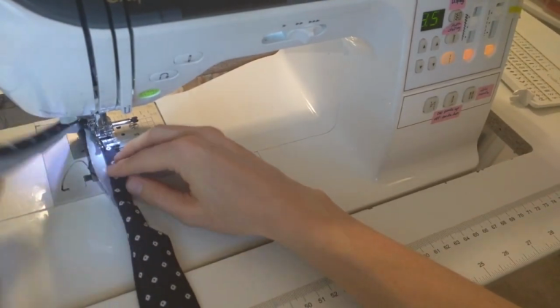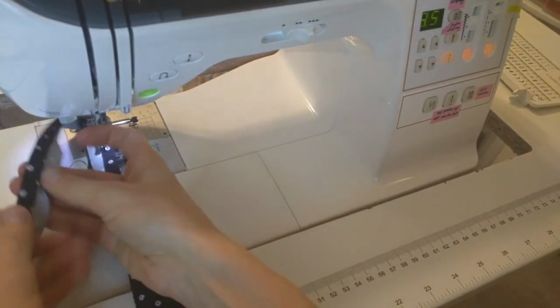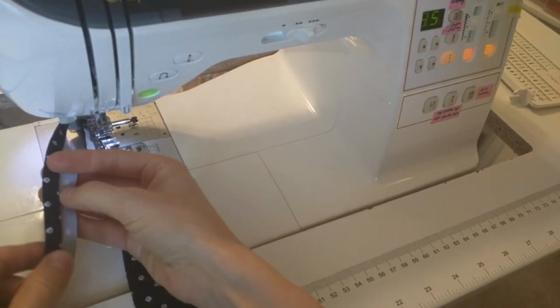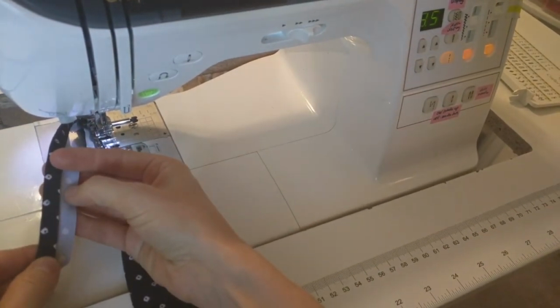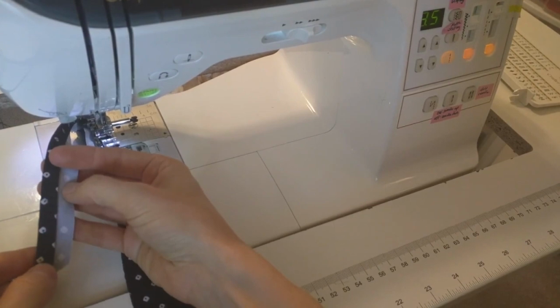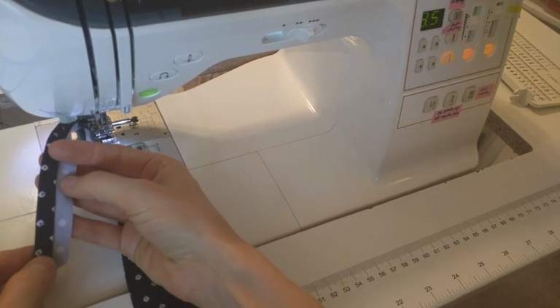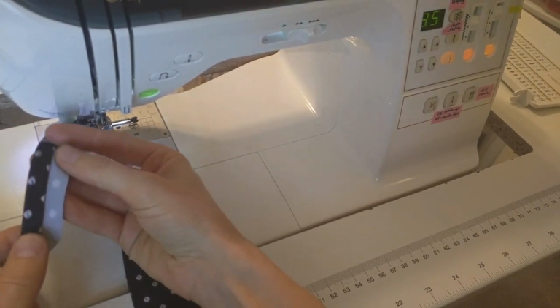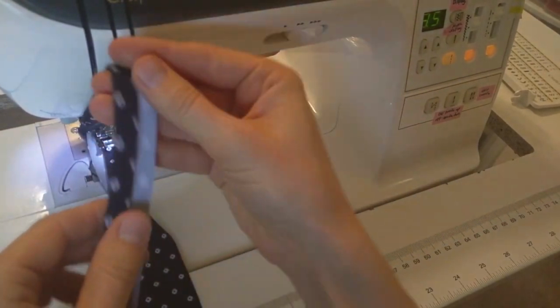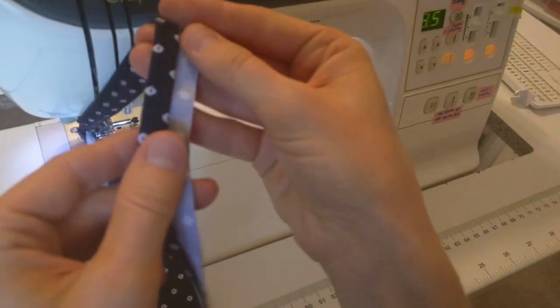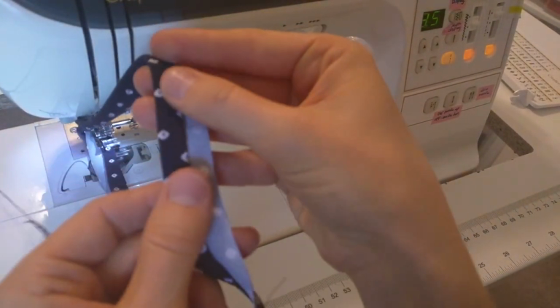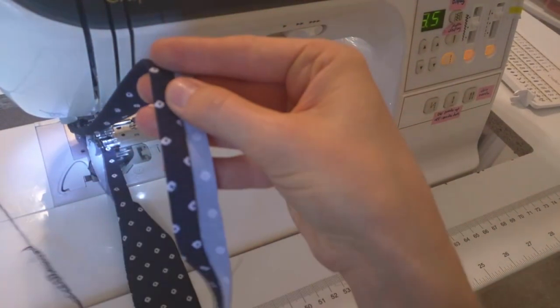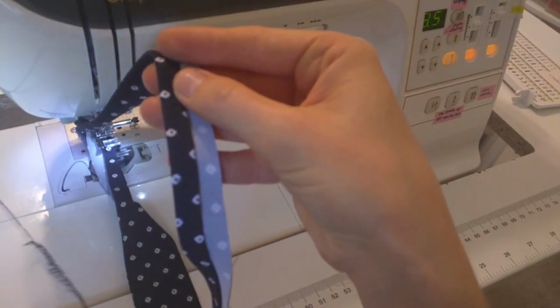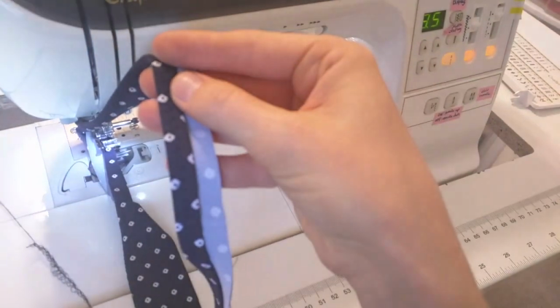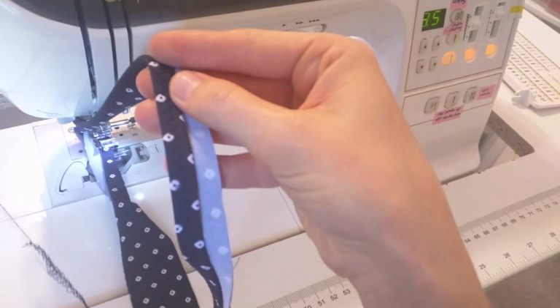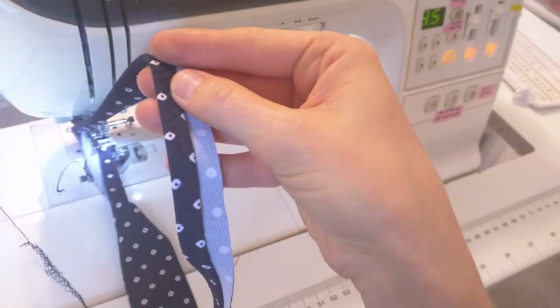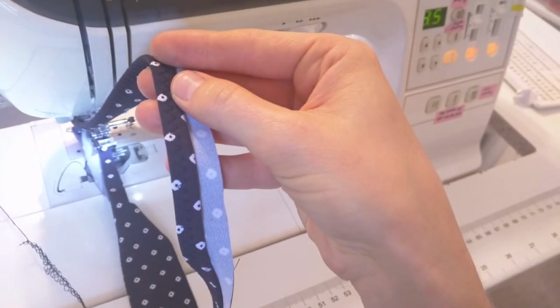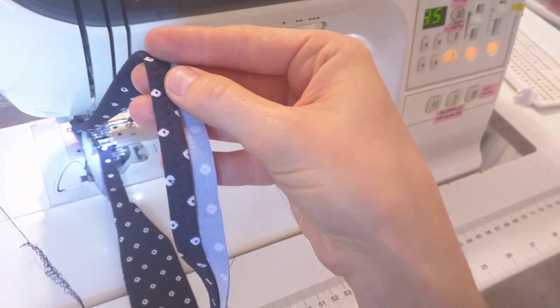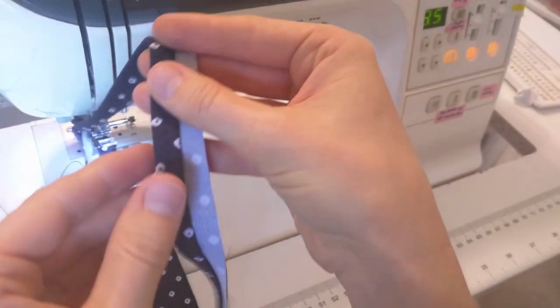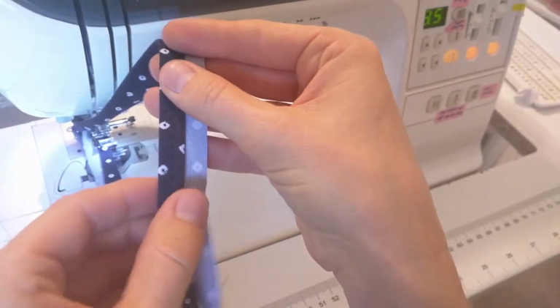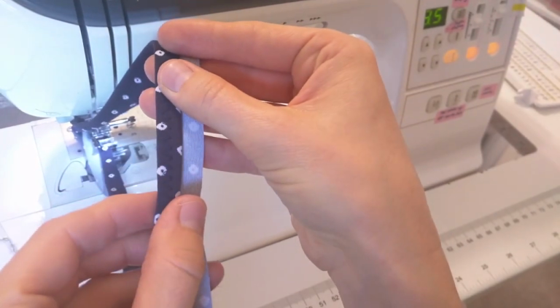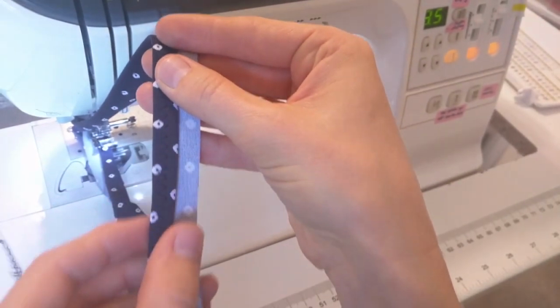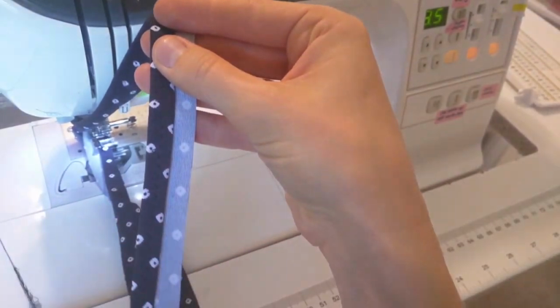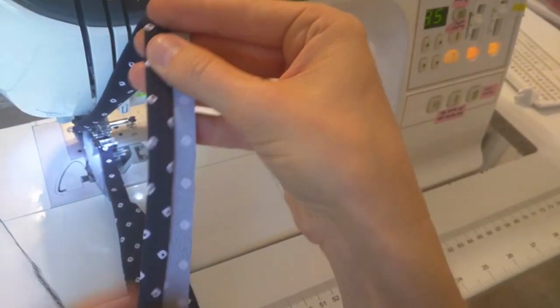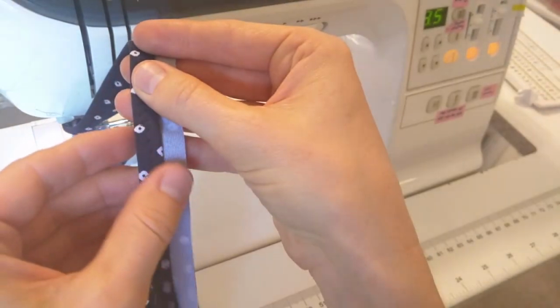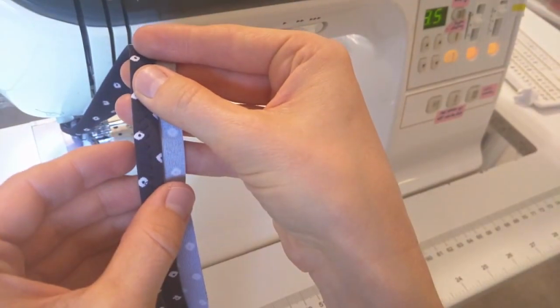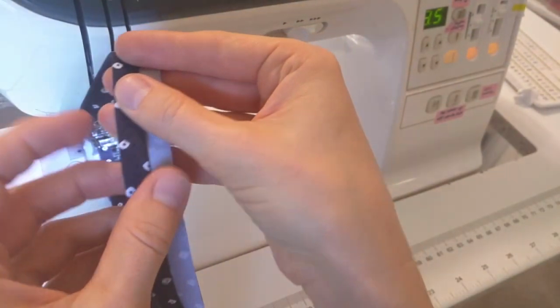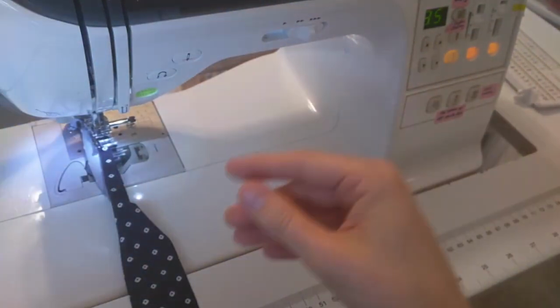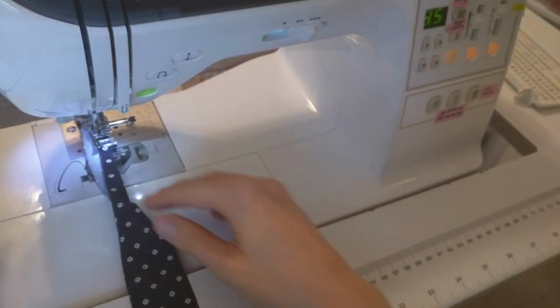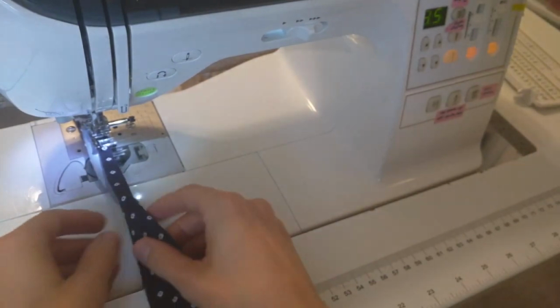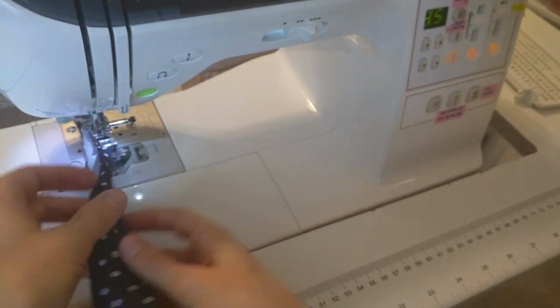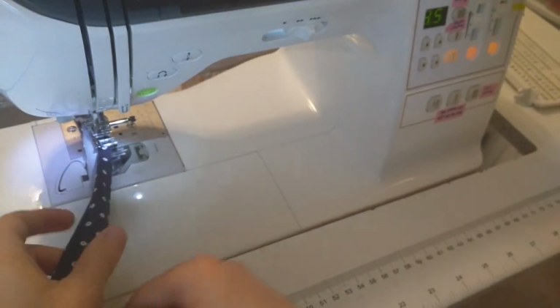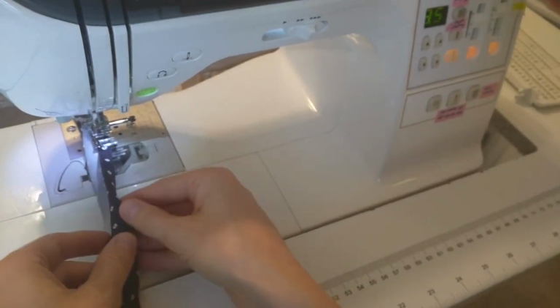Let me take a look at this — yeah, that looks pretty good. You can see how even that looks. I'm just going to continue and get both of them done.